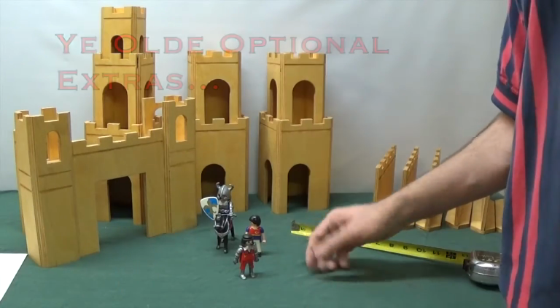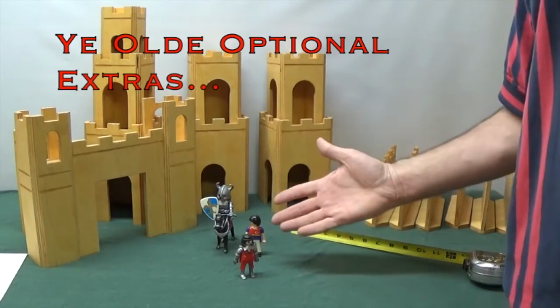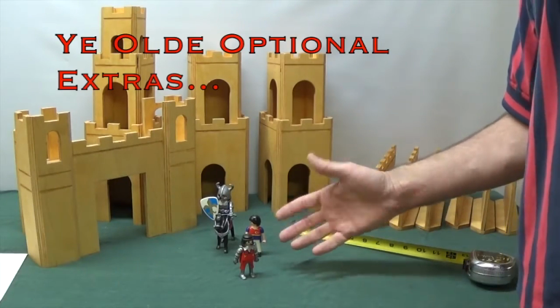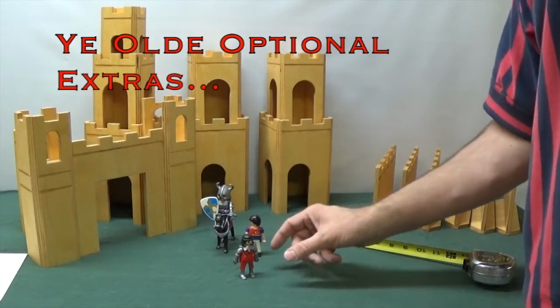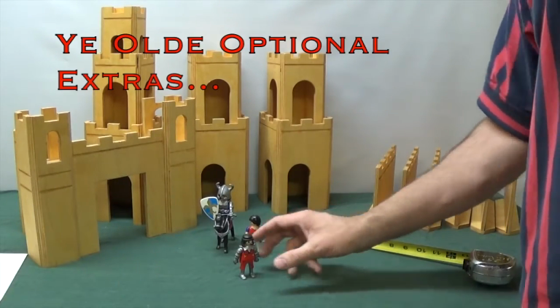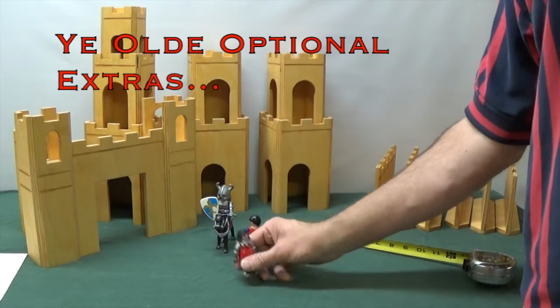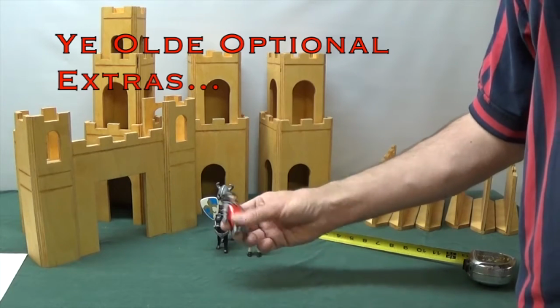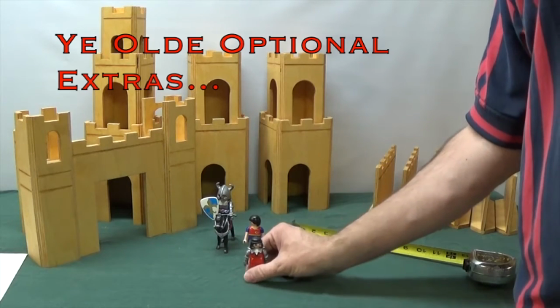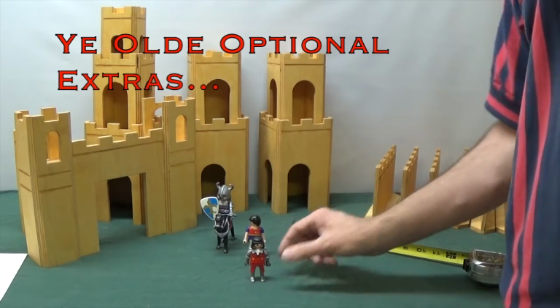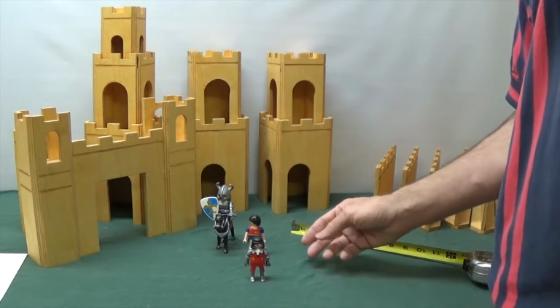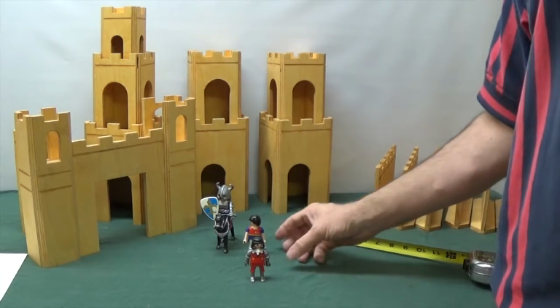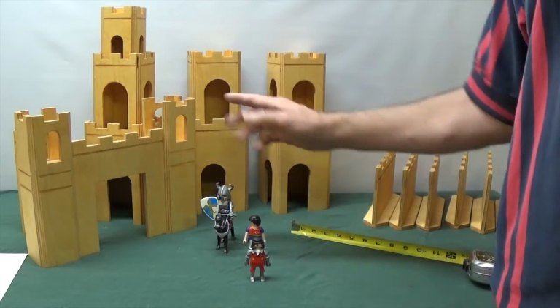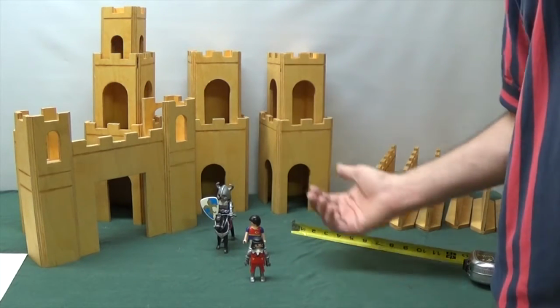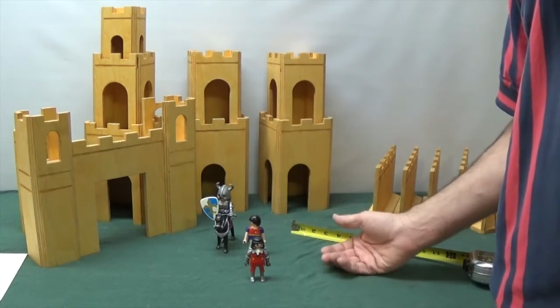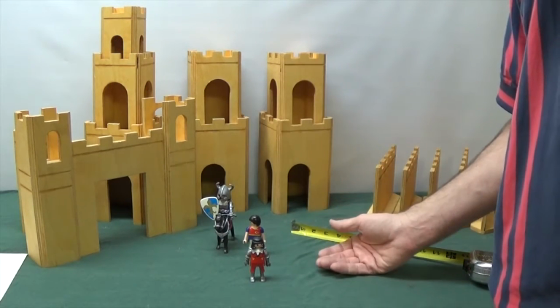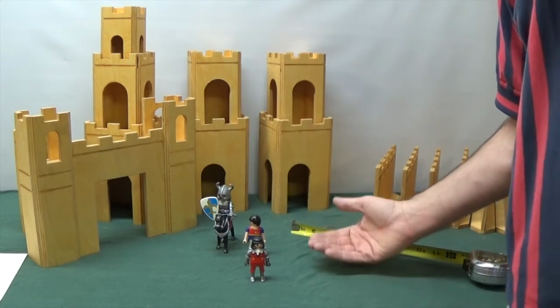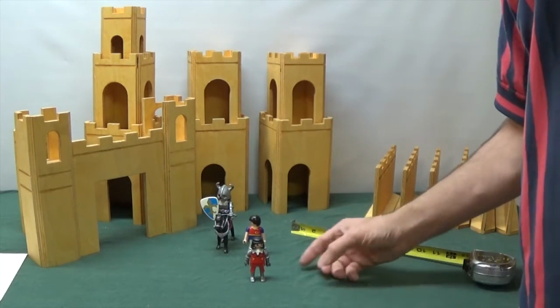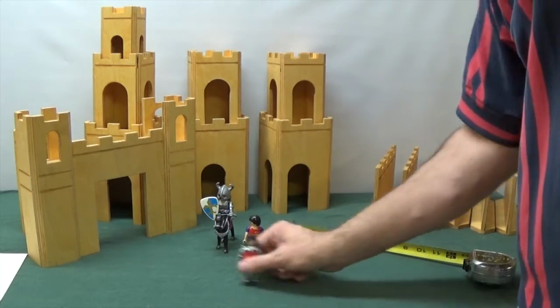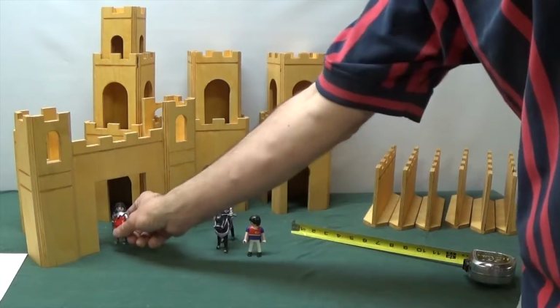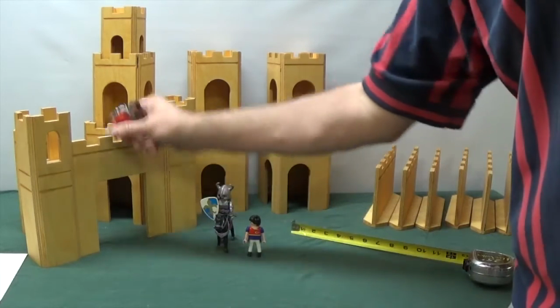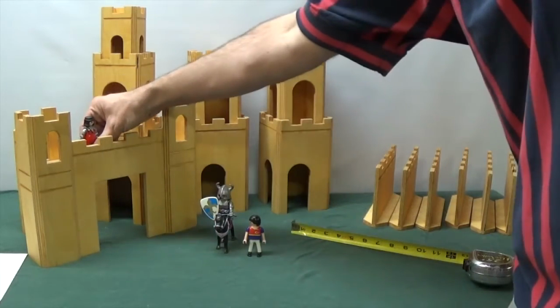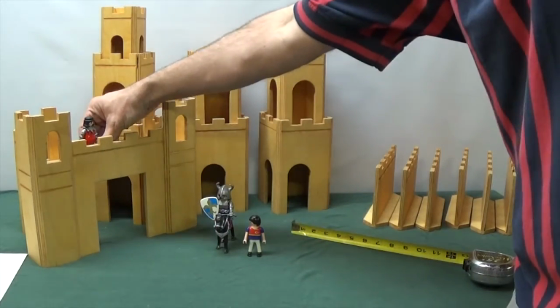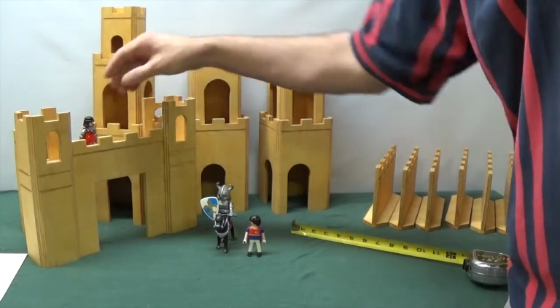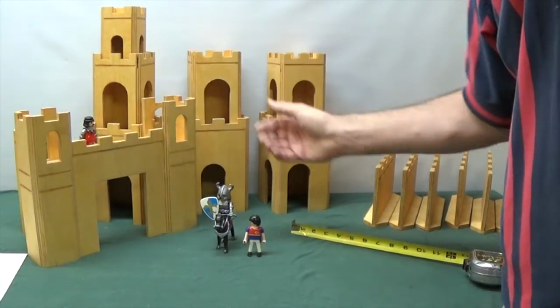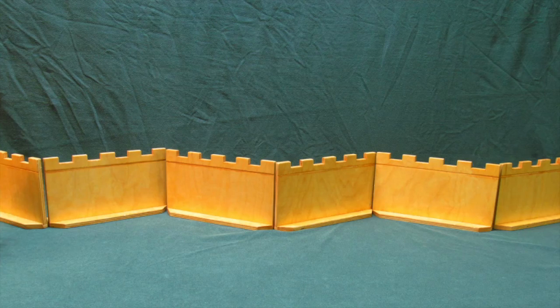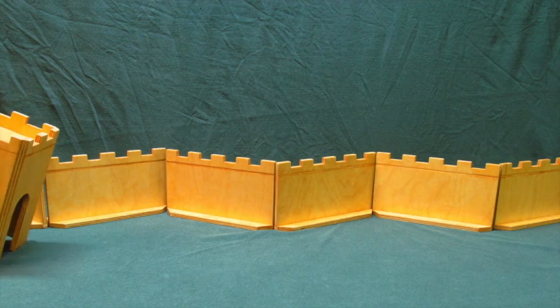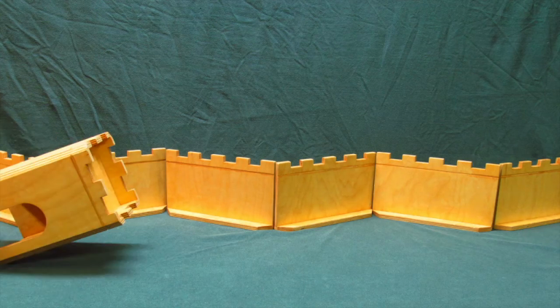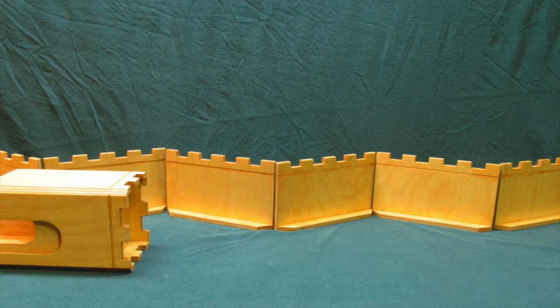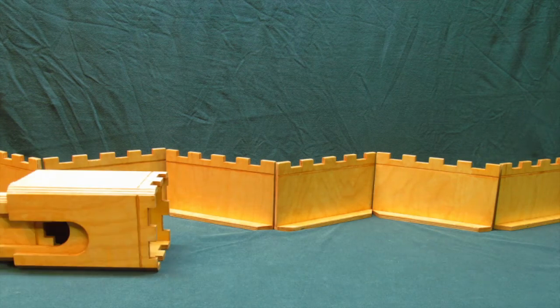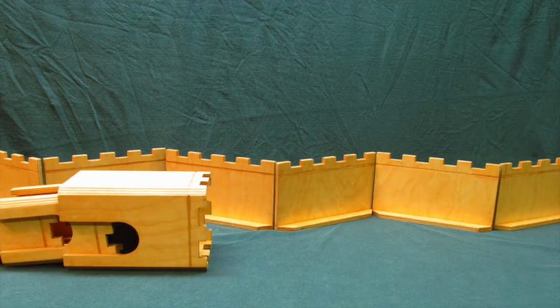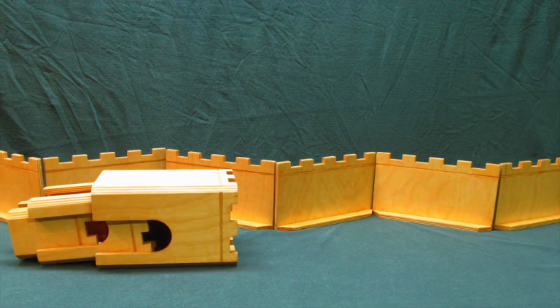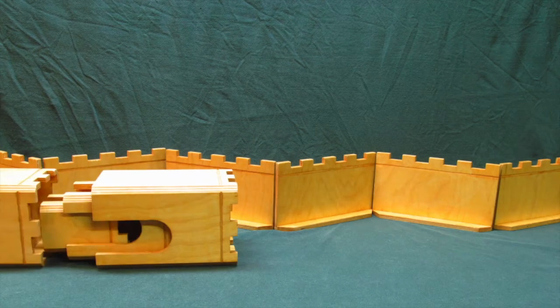These are Playmobil figurines — they're usually about three inches tall. I bought a few assorted small kits and built the castle pieces to work with them. All that really means is that they fit through the doorways and can stand up on the platform.